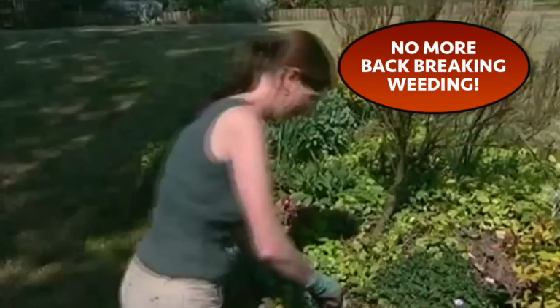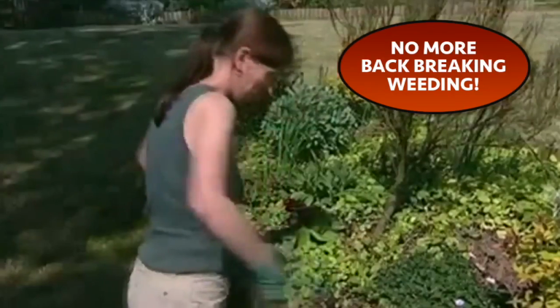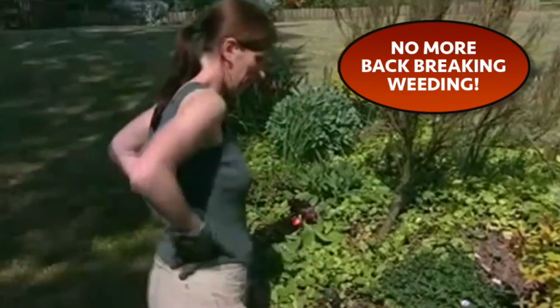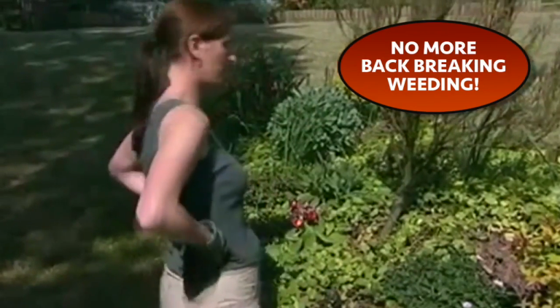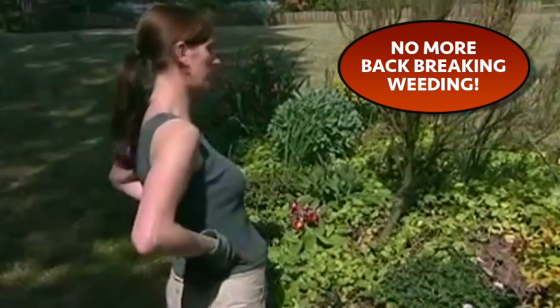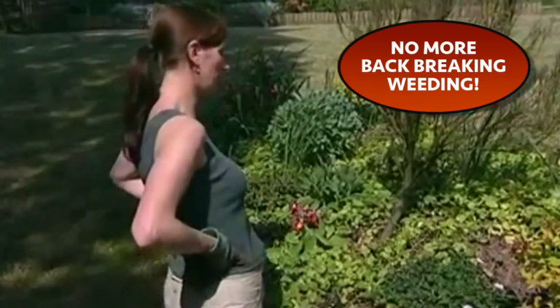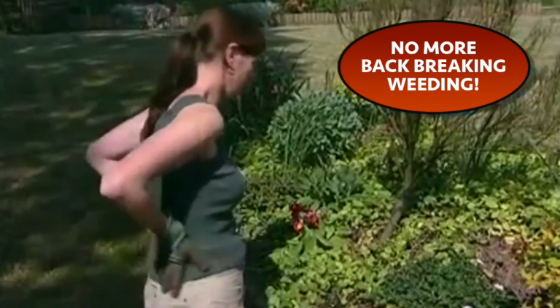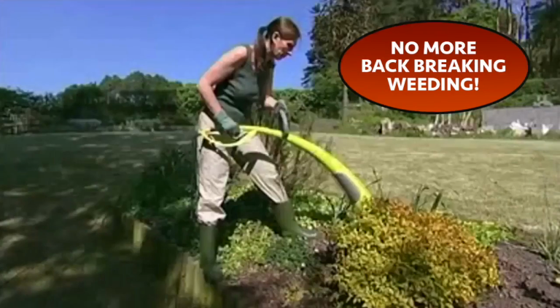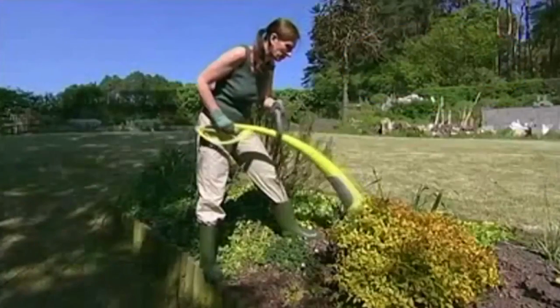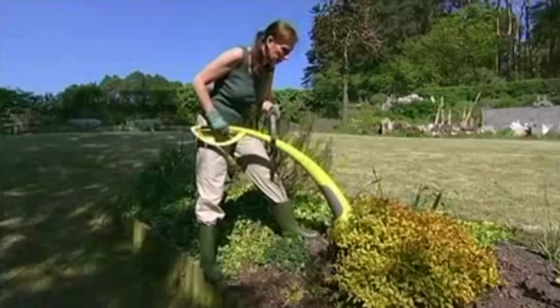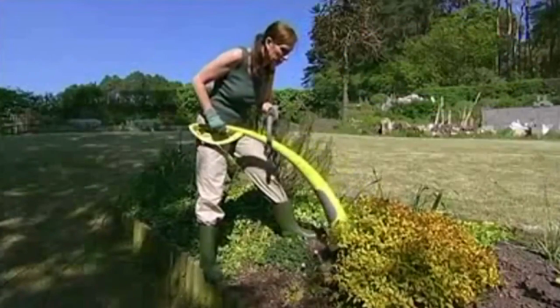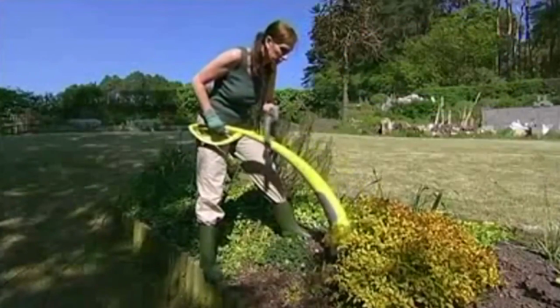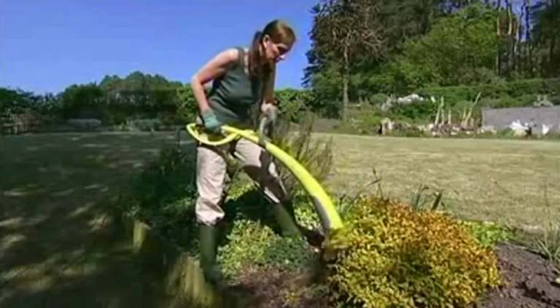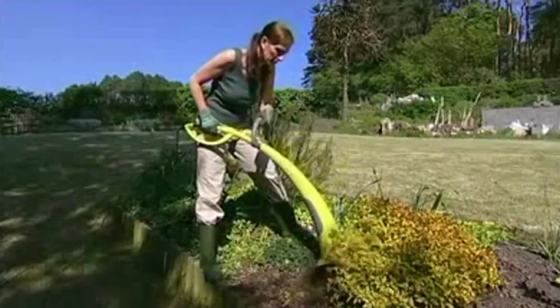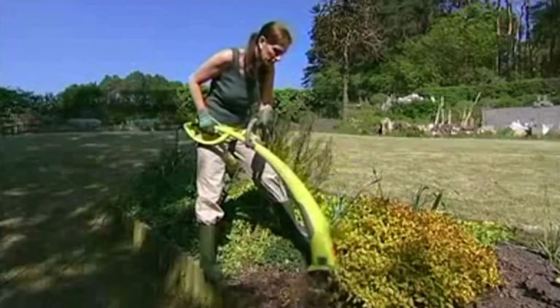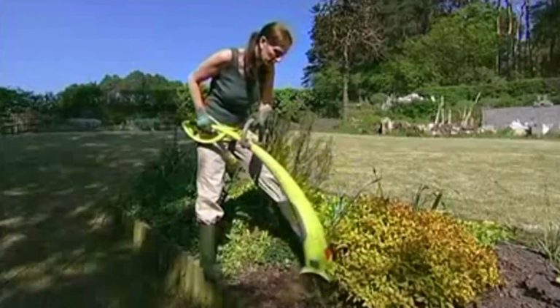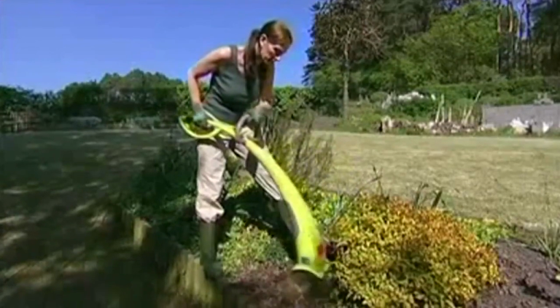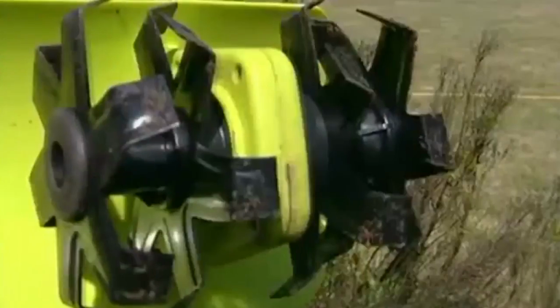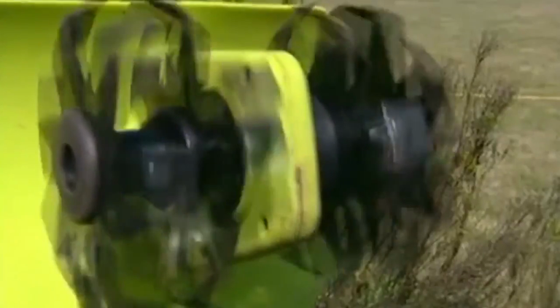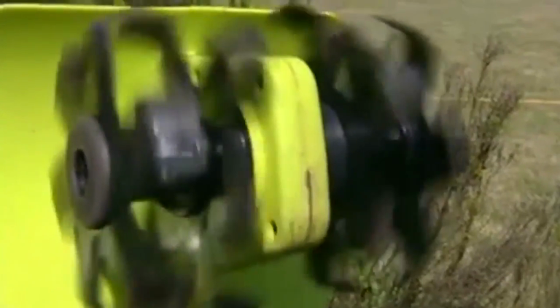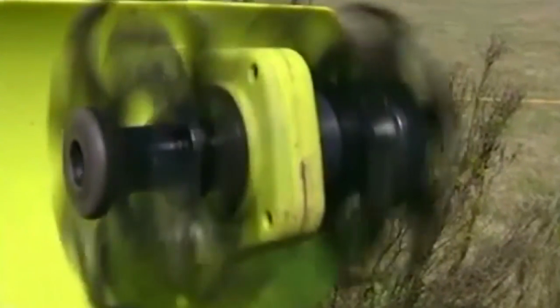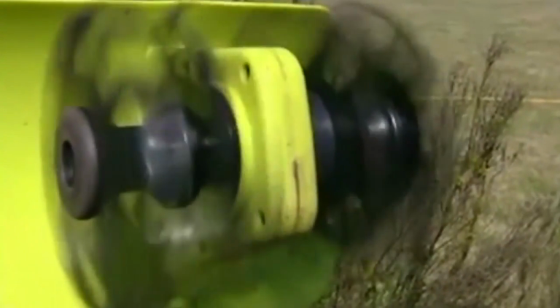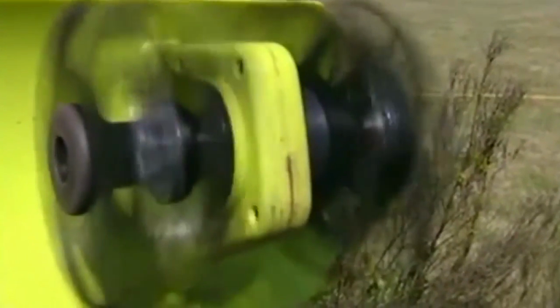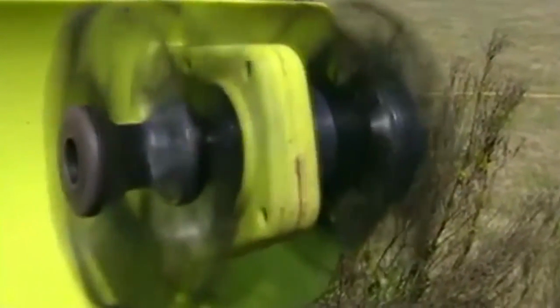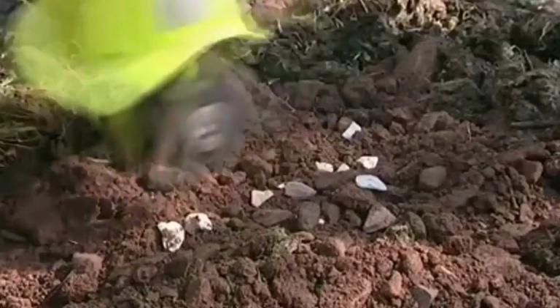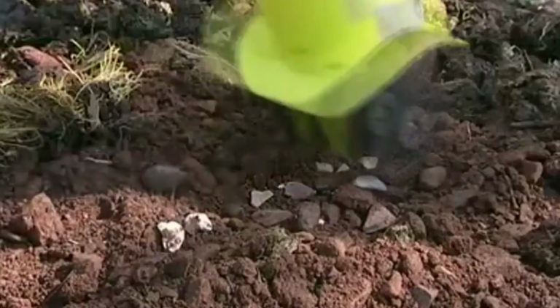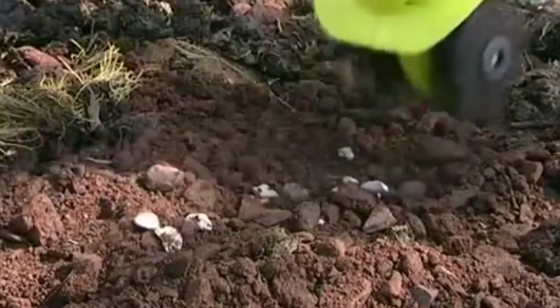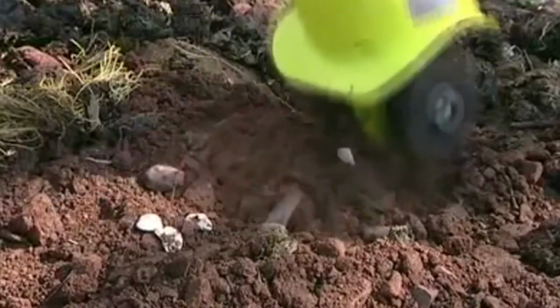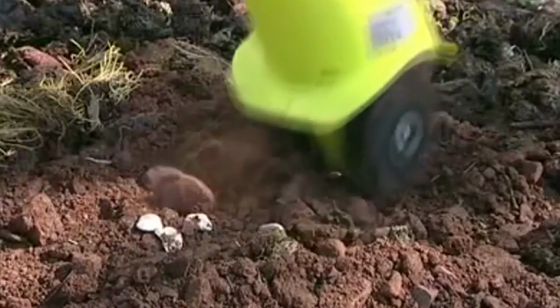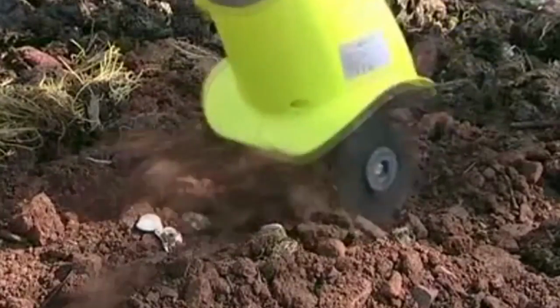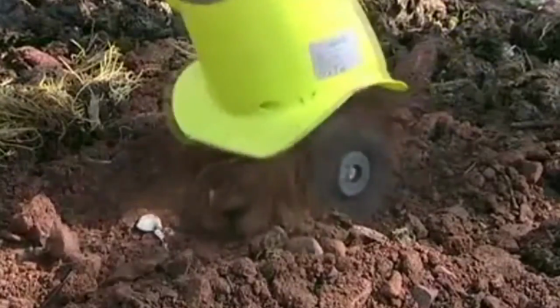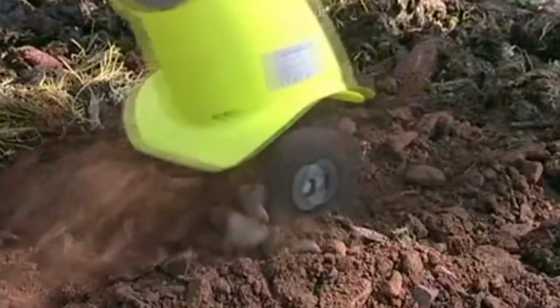Take the pain and strain out of weeding. The light, maneuverable garden tiller makes weeding a doddle. The four metal cultivating blades are highly durable and make light work of the heaviest soil.